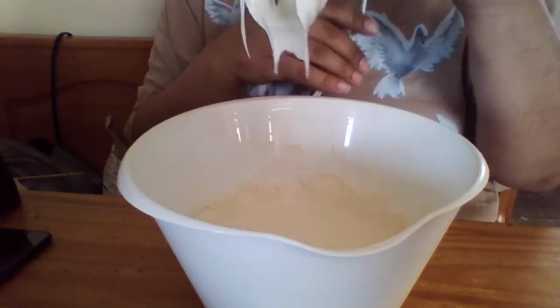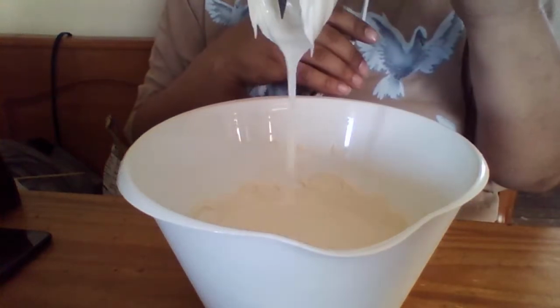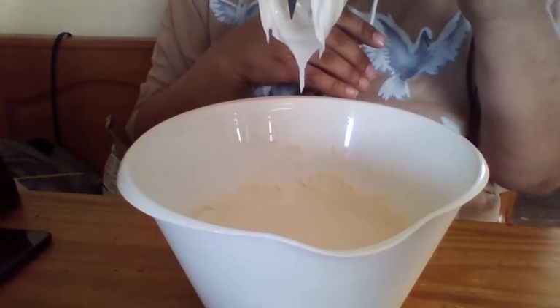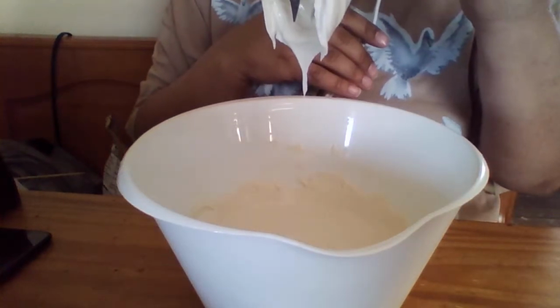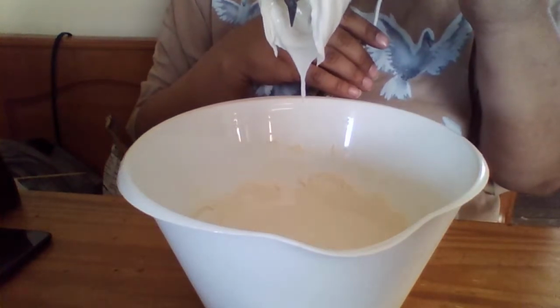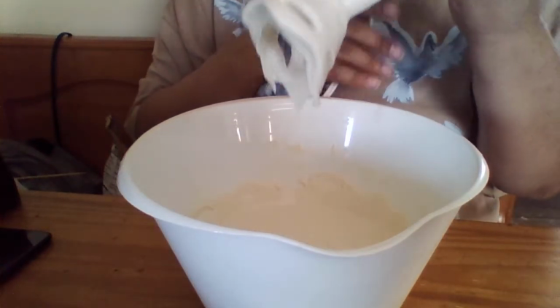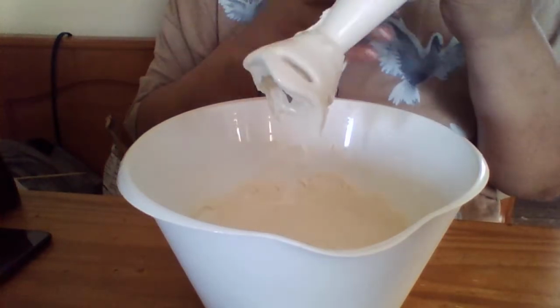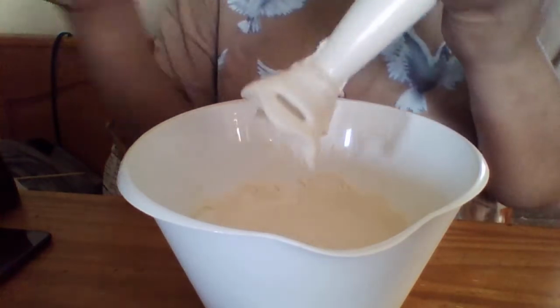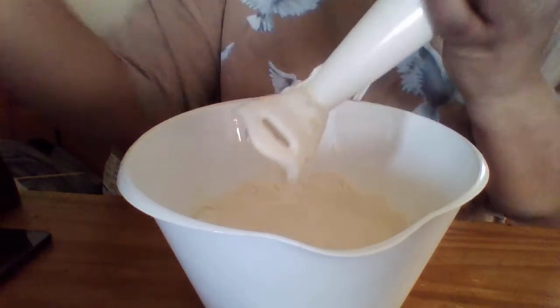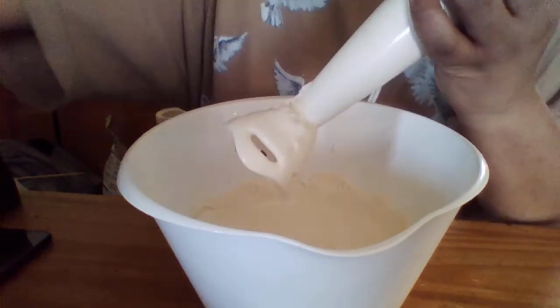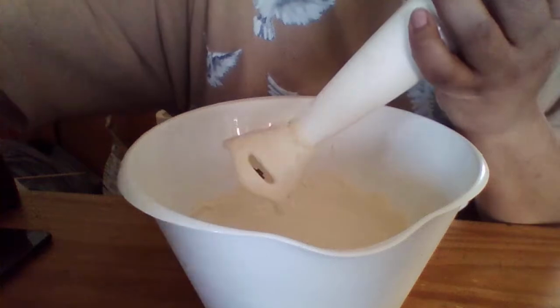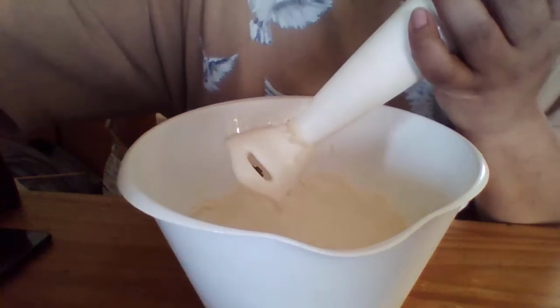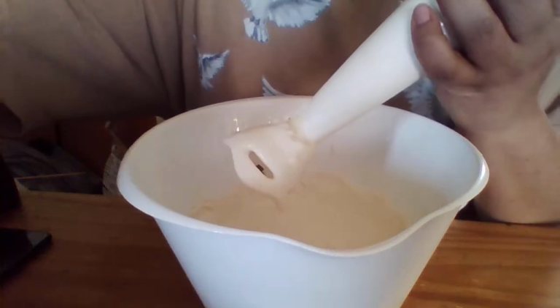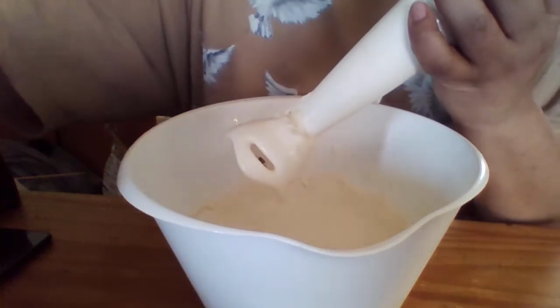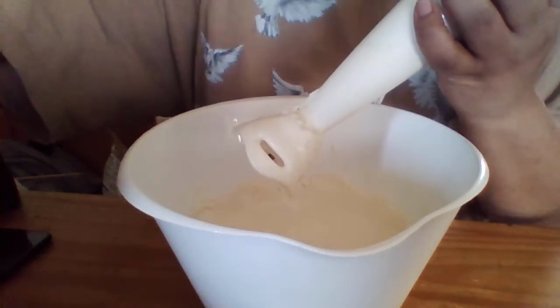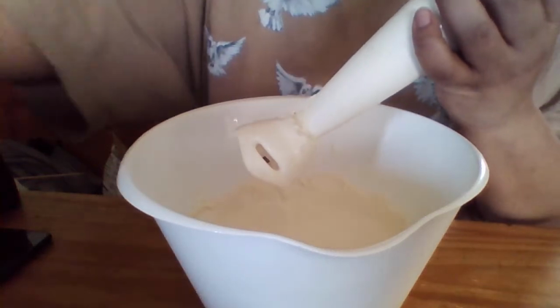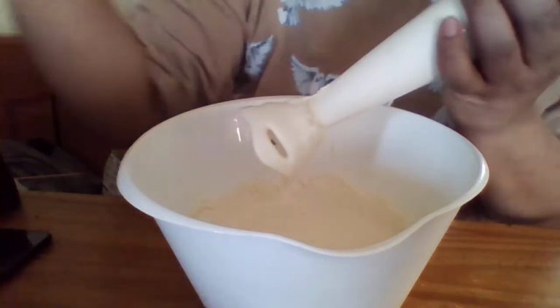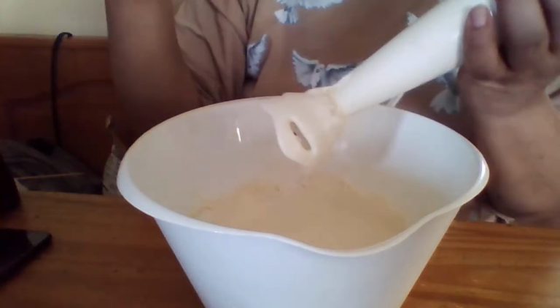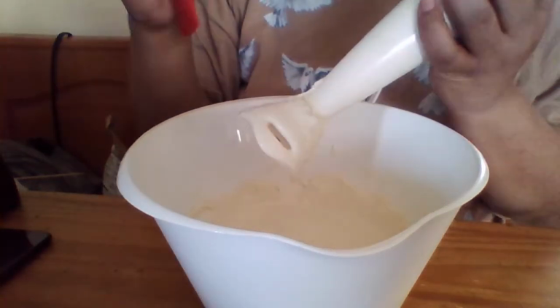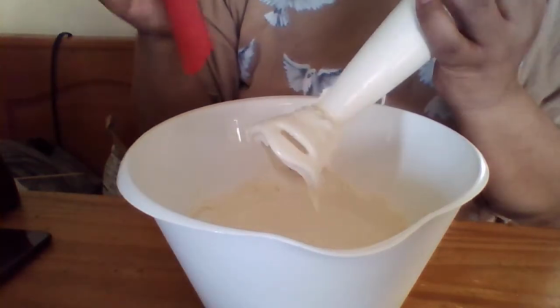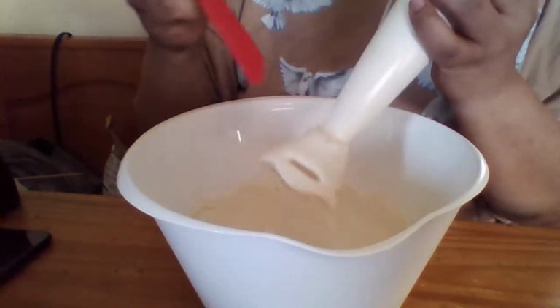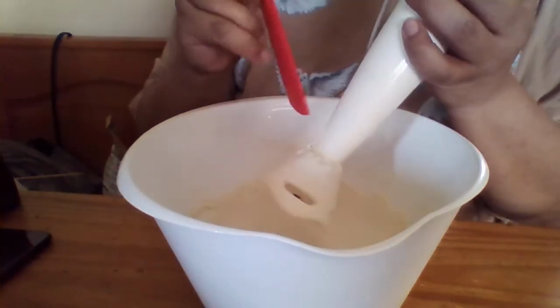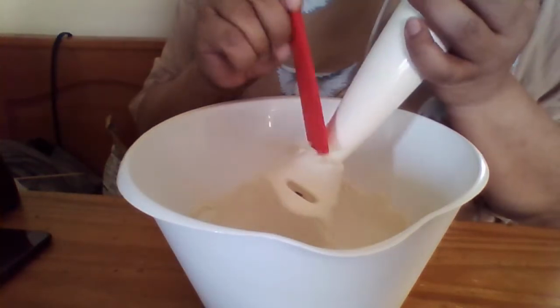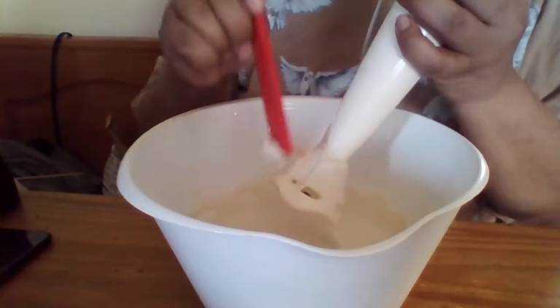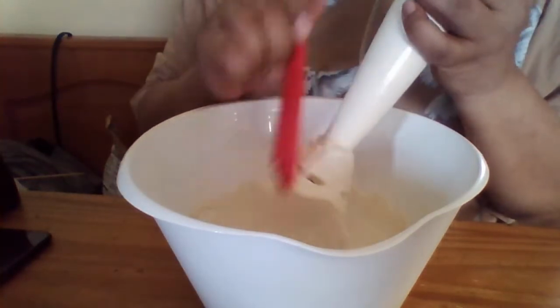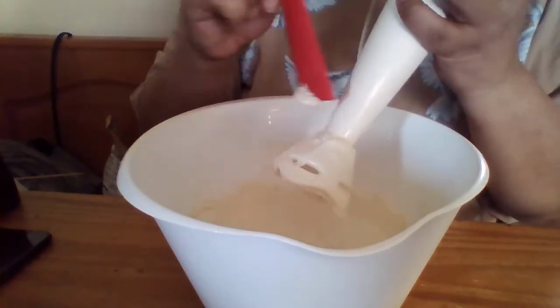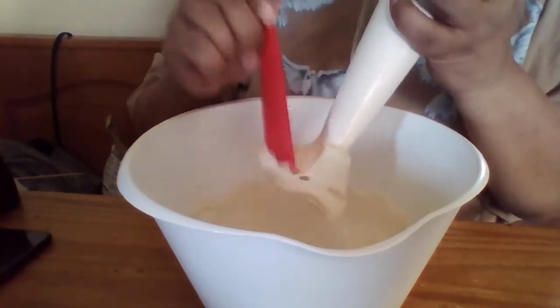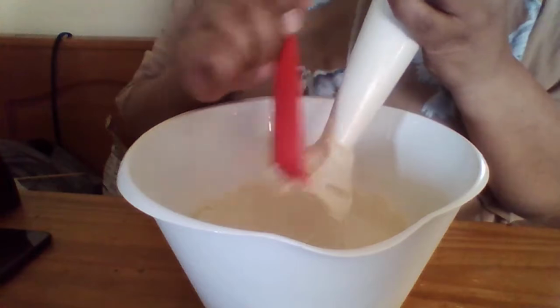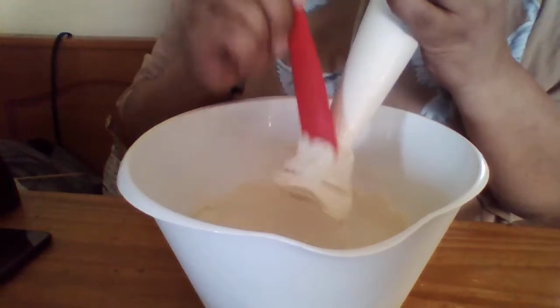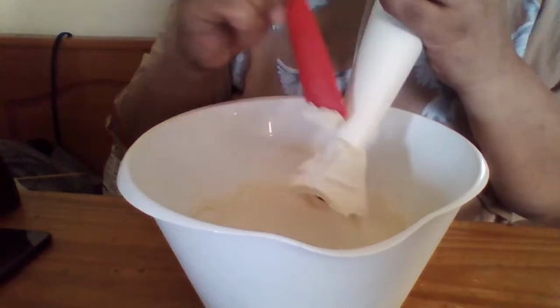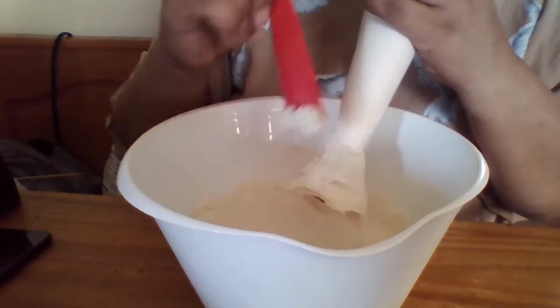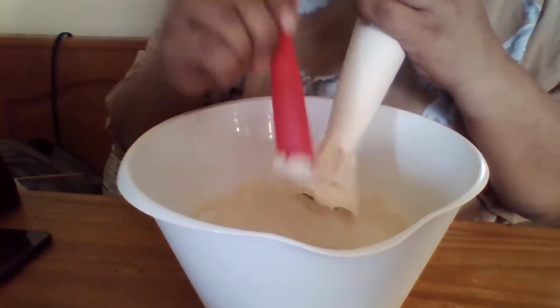This is the consistency you want it to be. I'm going to use the smaller end of the spatula to get the rest of this off the mixer, because all of this is deodorant.